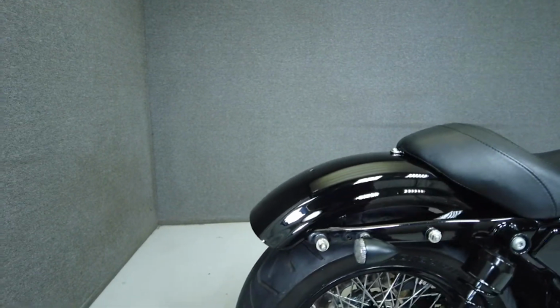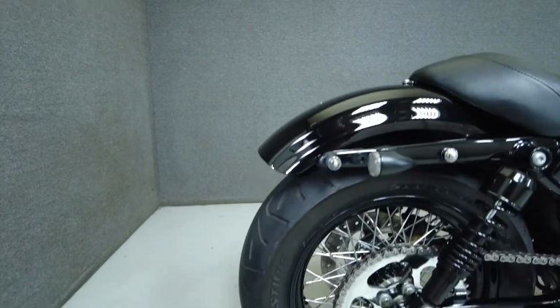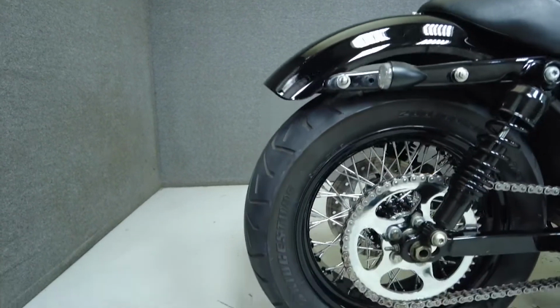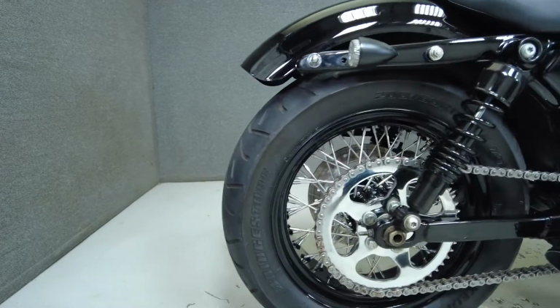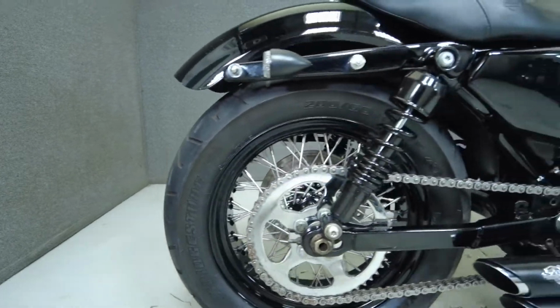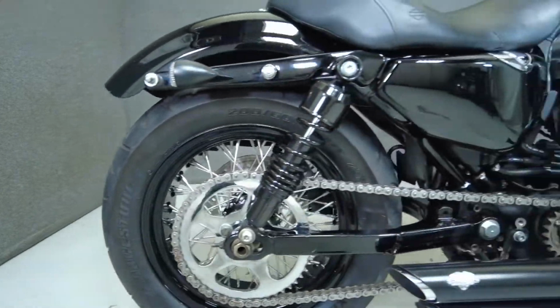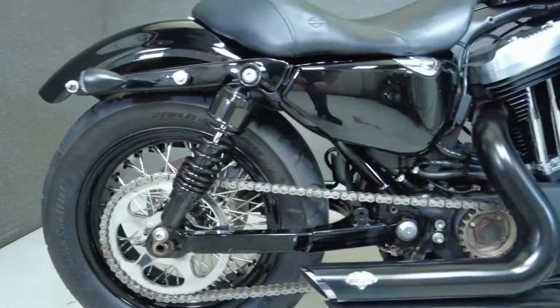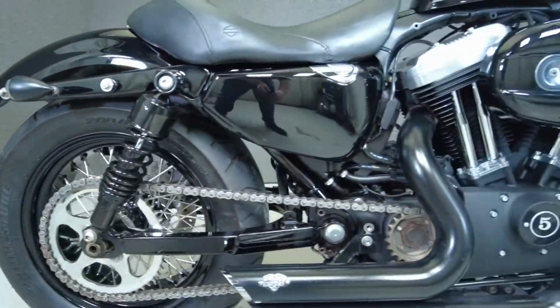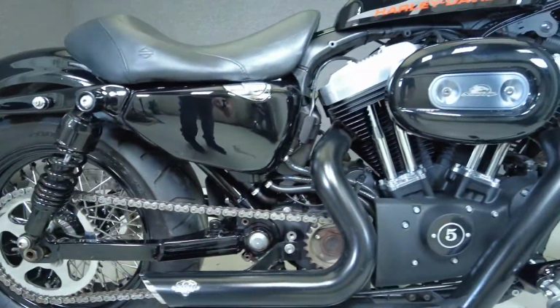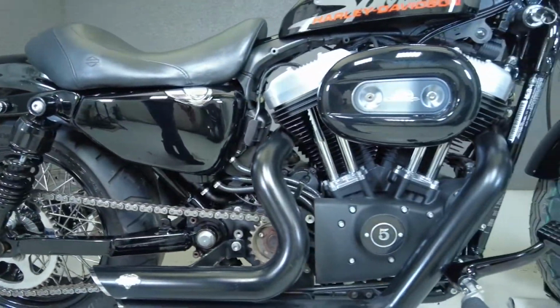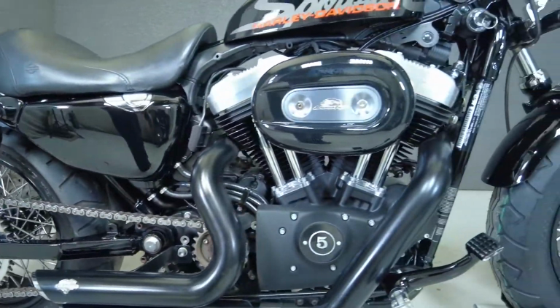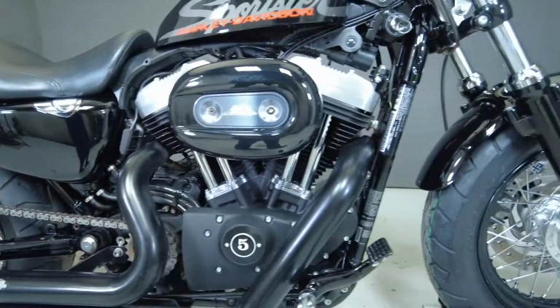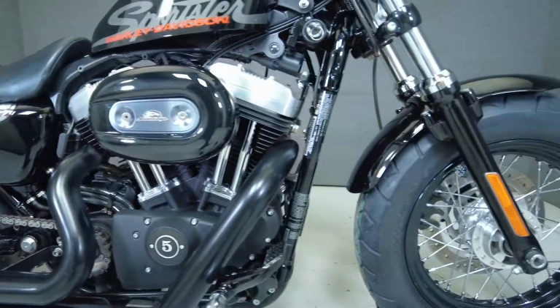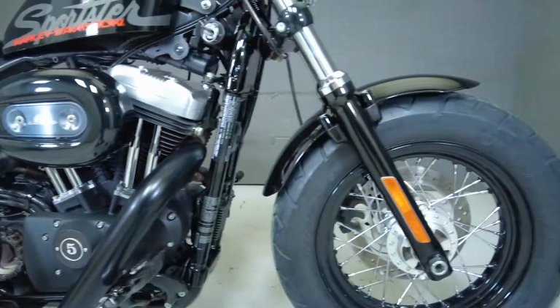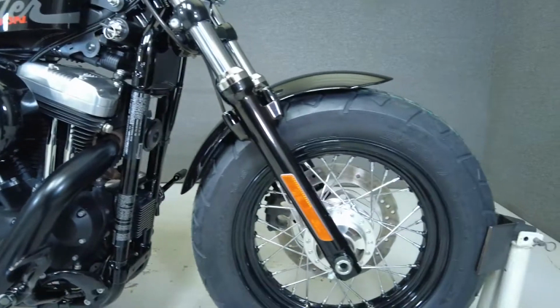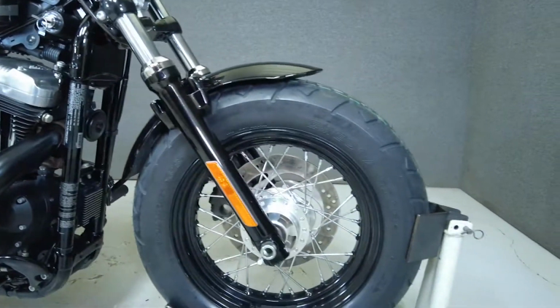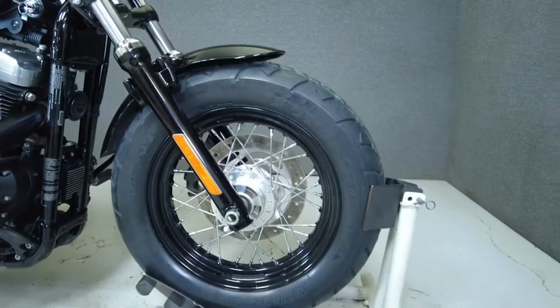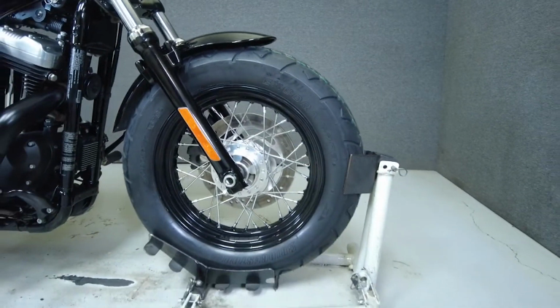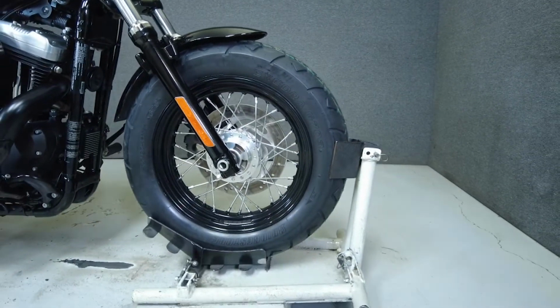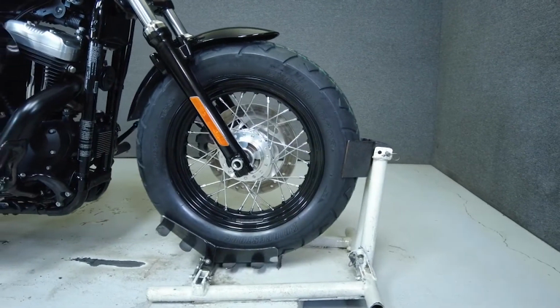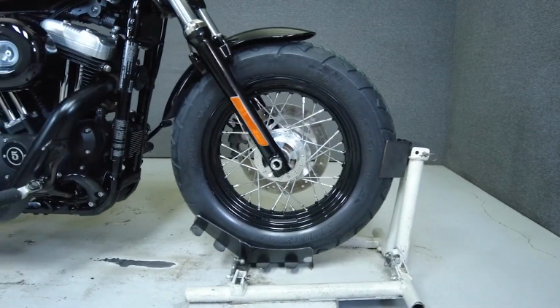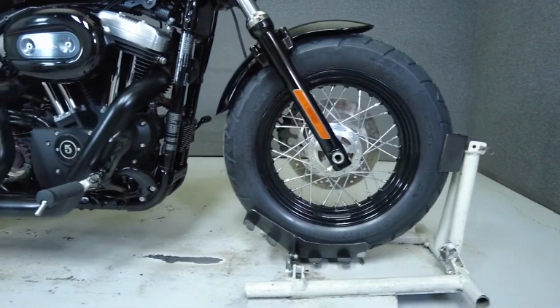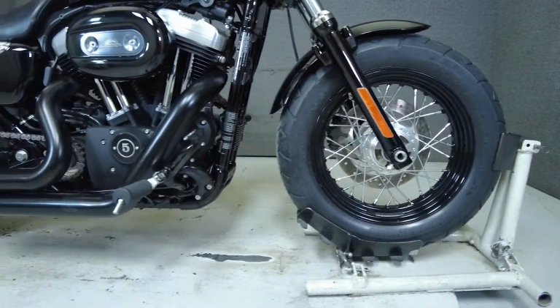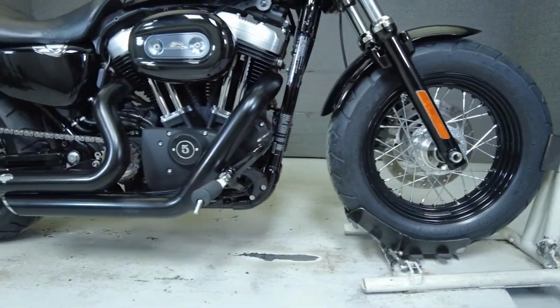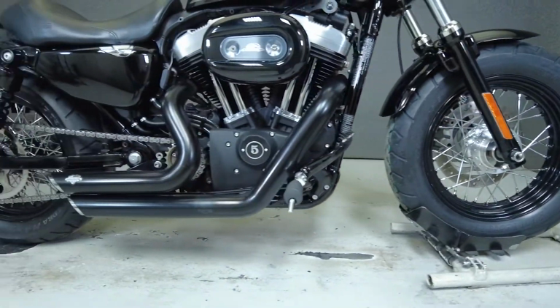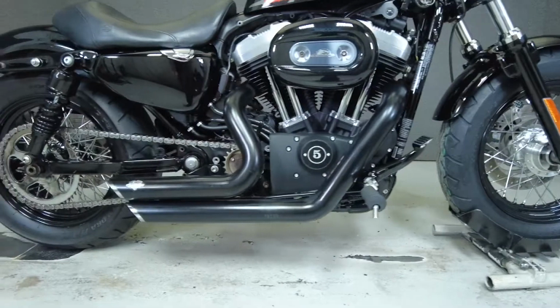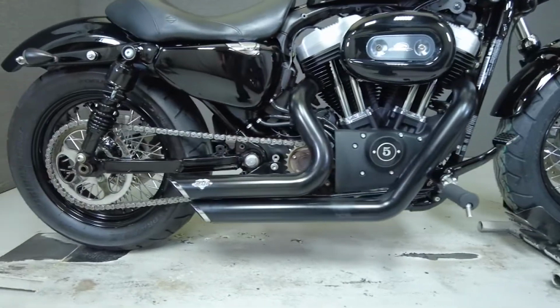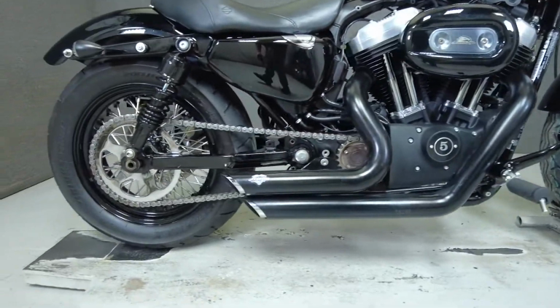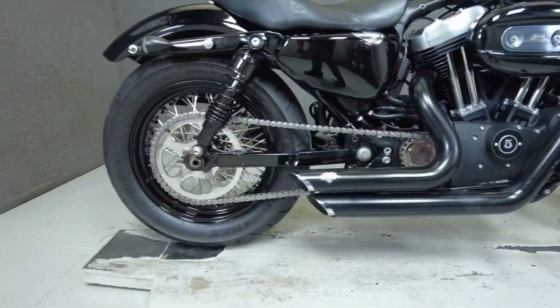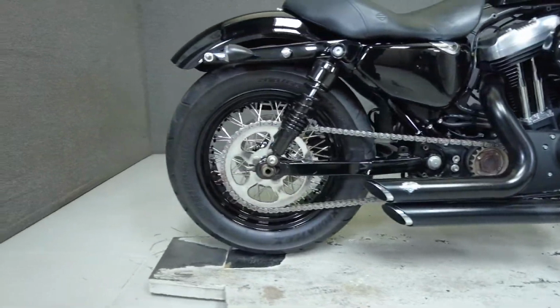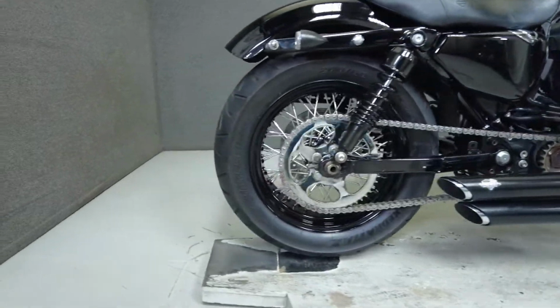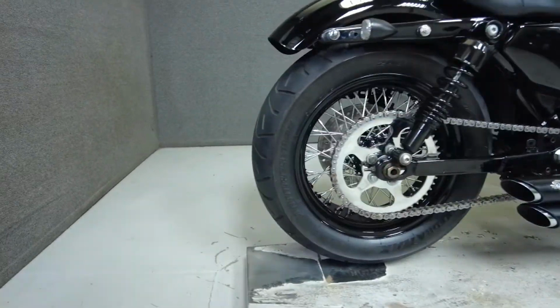The 48 is a stripped-down bobber with plenty of attitude and Harley style. Powered by a 1200cc Evolution V-Twin, it puts out 79 foot-pounds of torque. With a lower seat height of only 26.8 inches and a wet weight of 567 pounds, this is a great entry for a newer or seasoned rider.